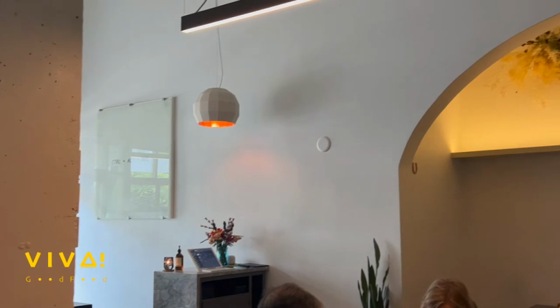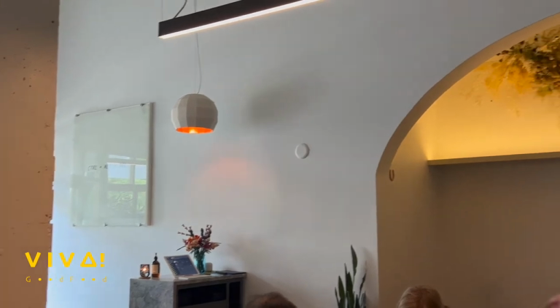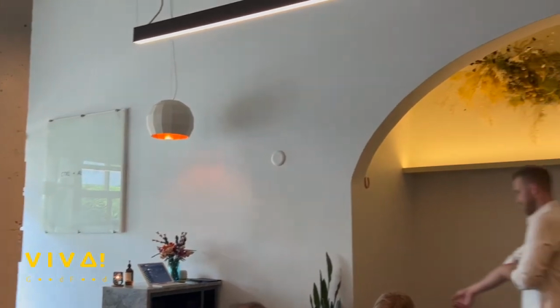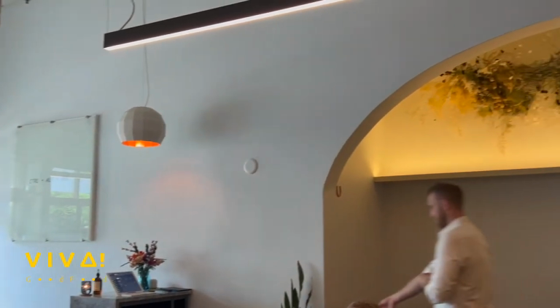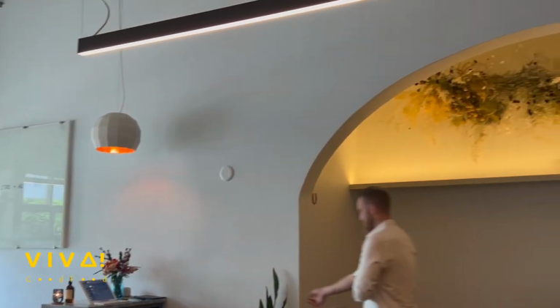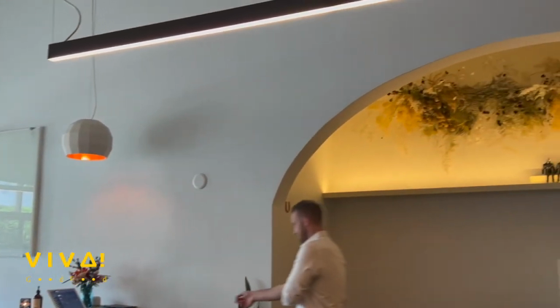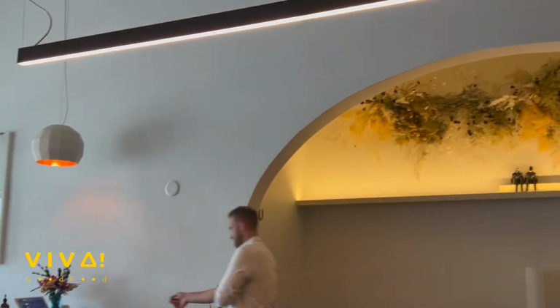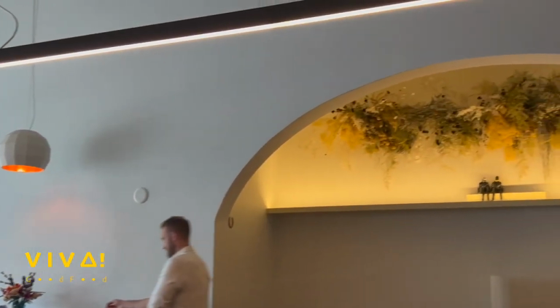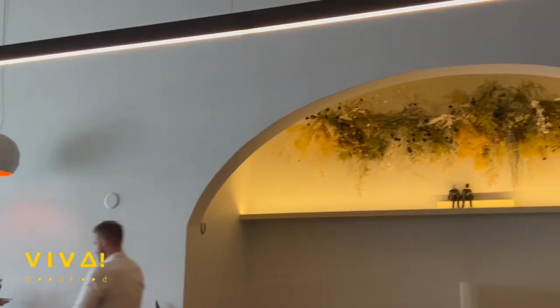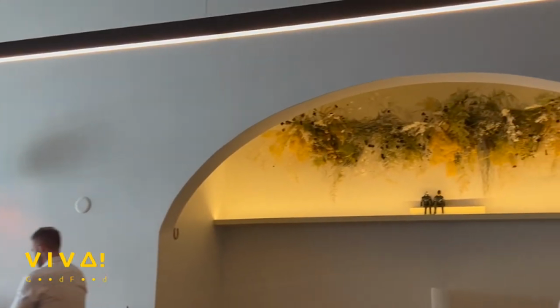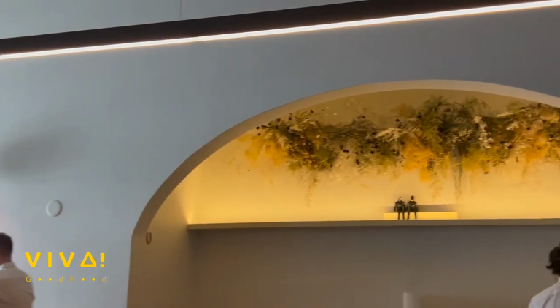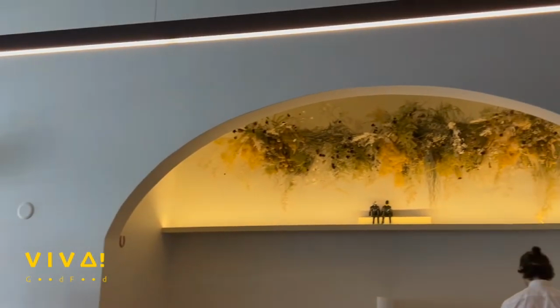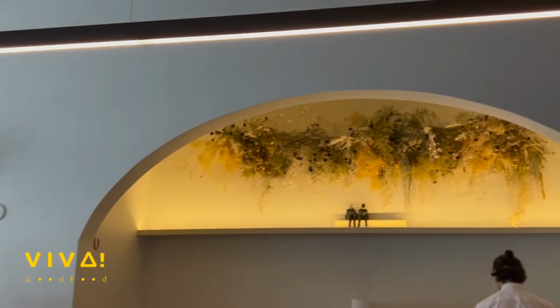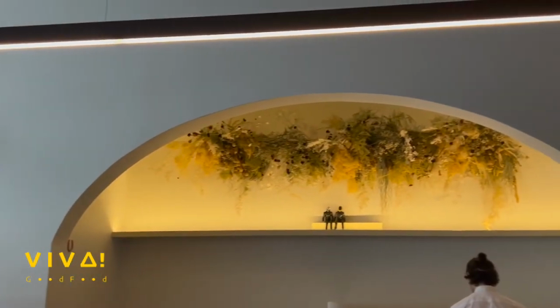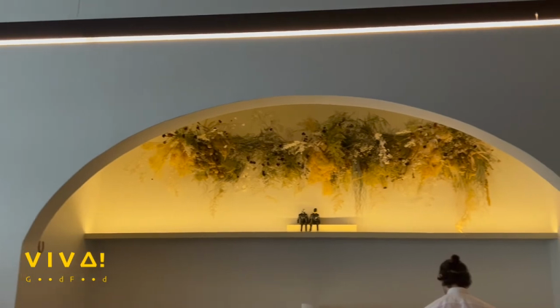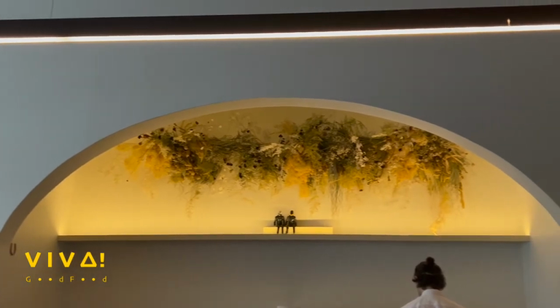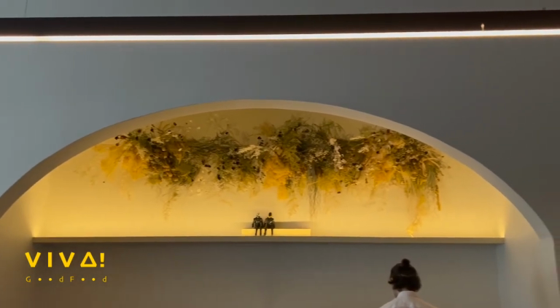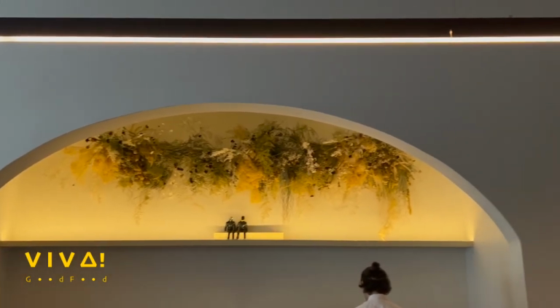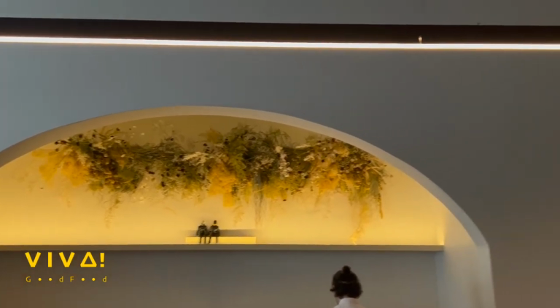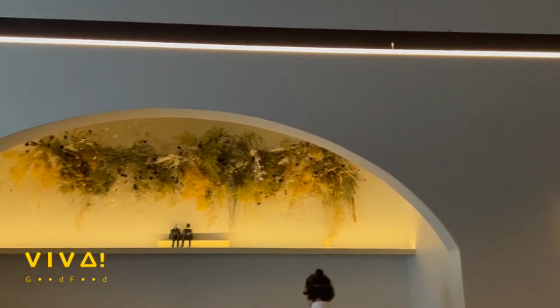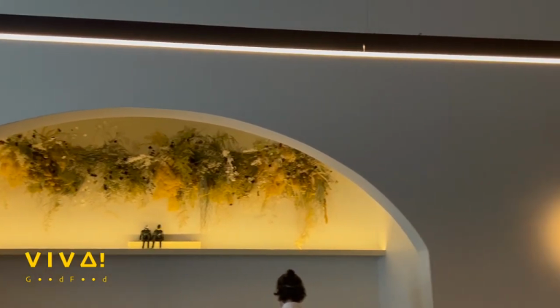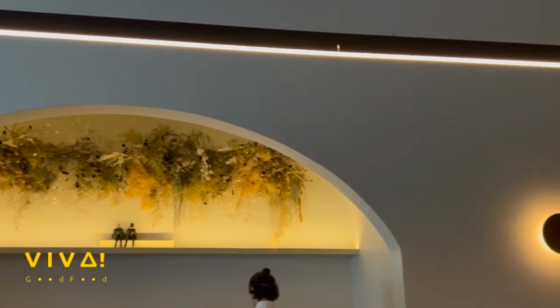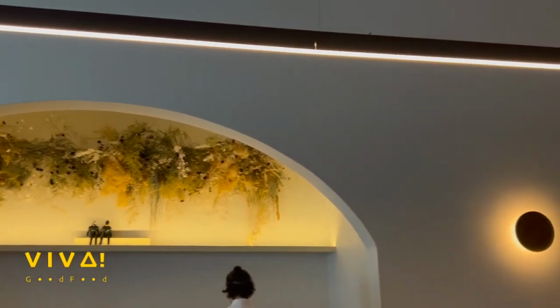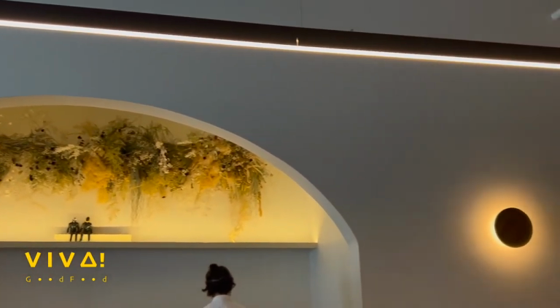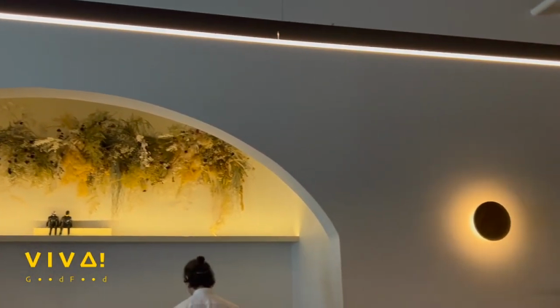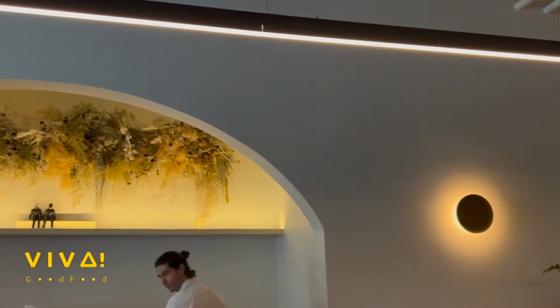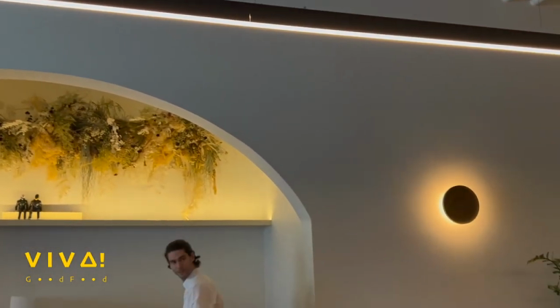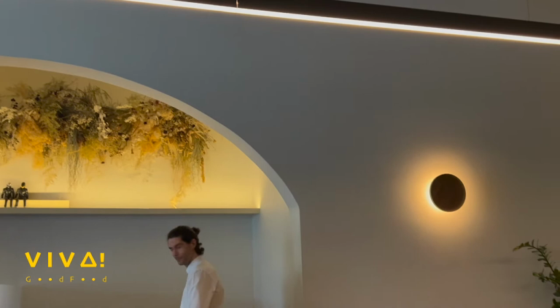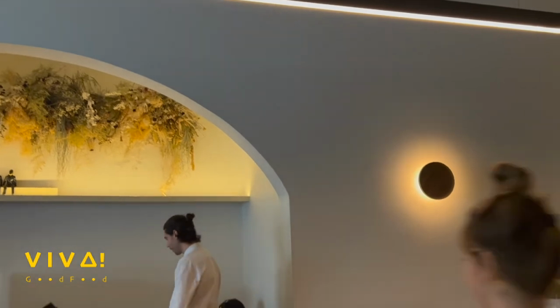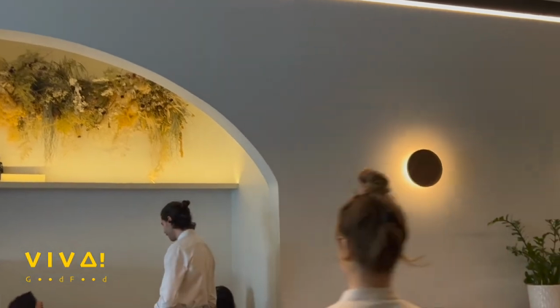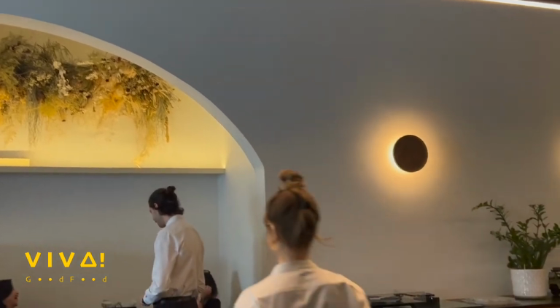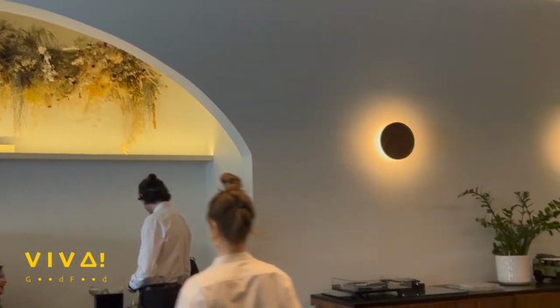A few blocks away from downtown Vancouver, this restaurant is consistently named in Canada's best 100 list. It started to exclusively provide a tasting menu since COVID in 2020.